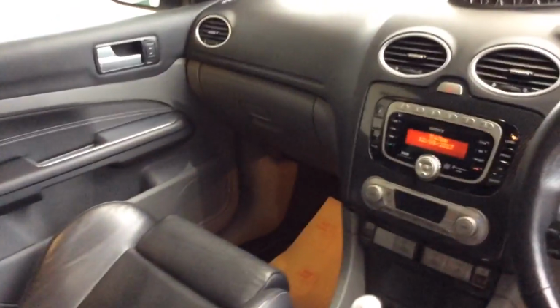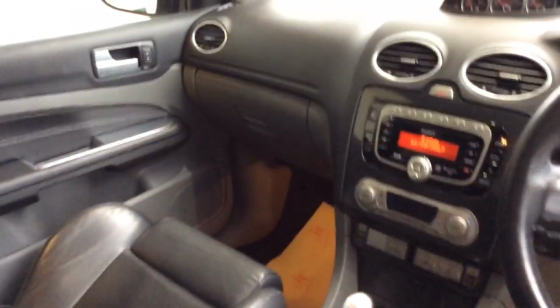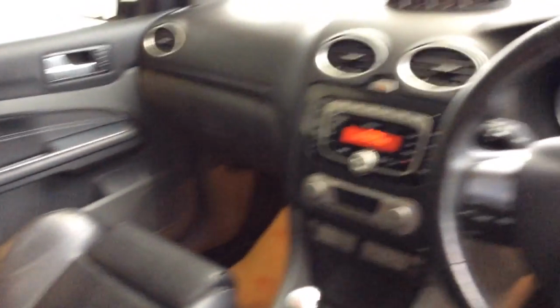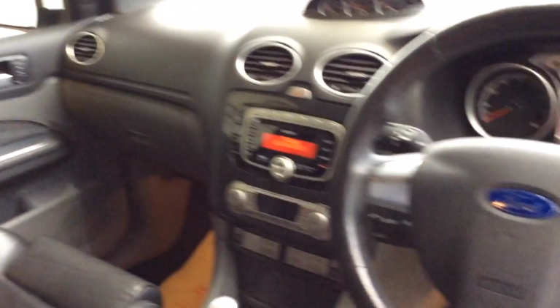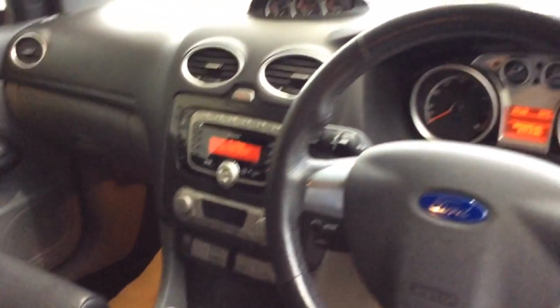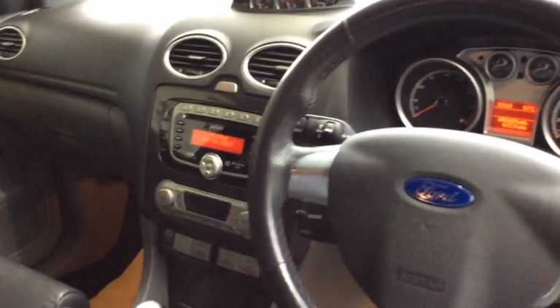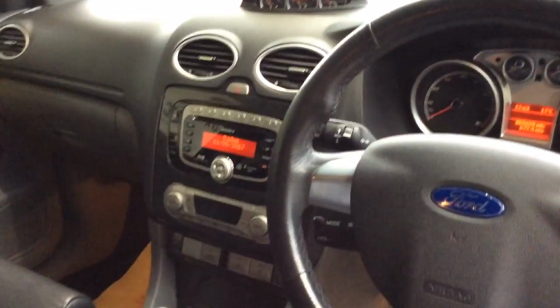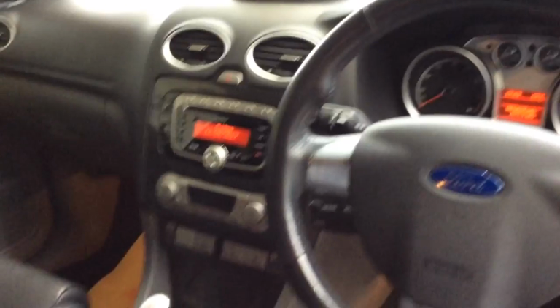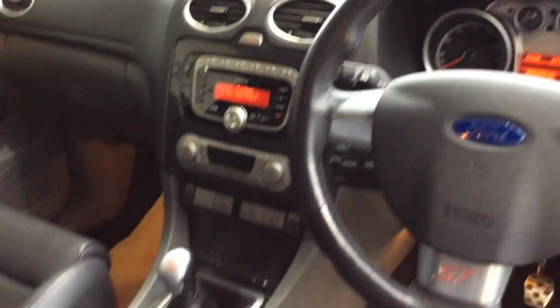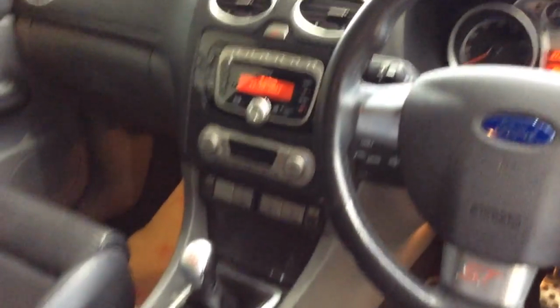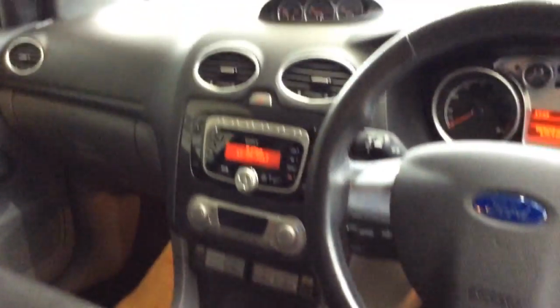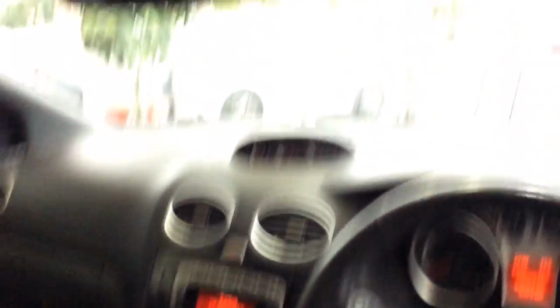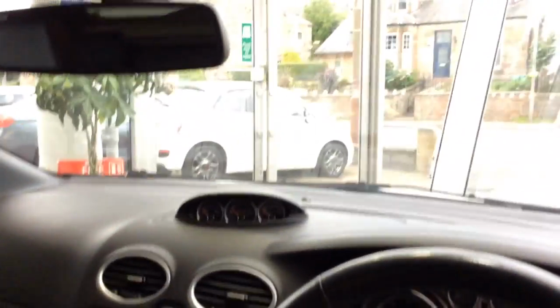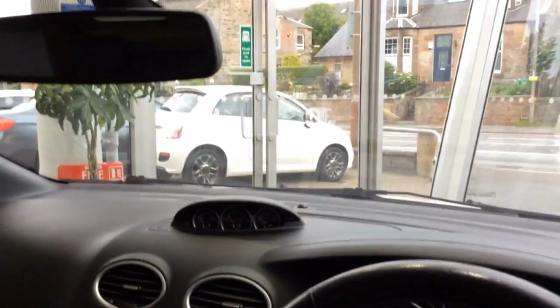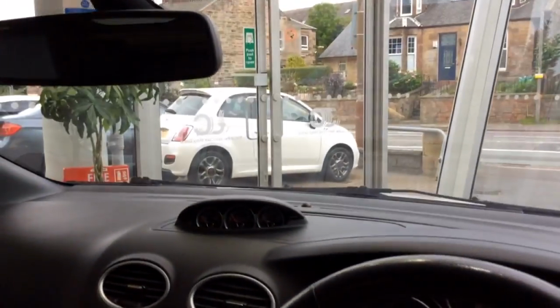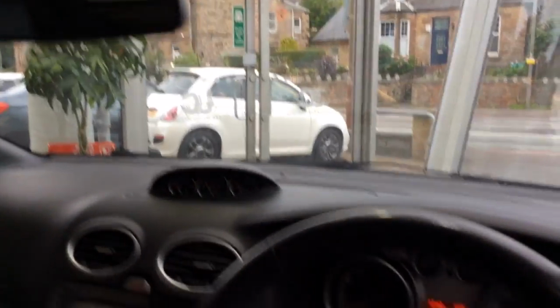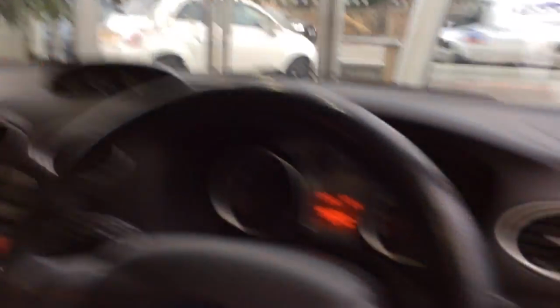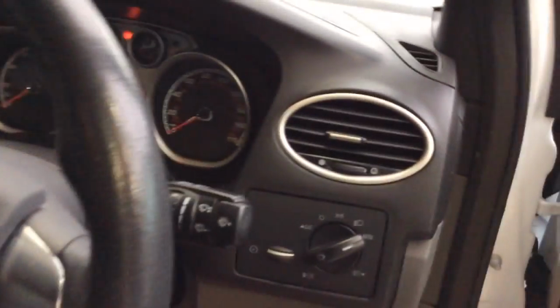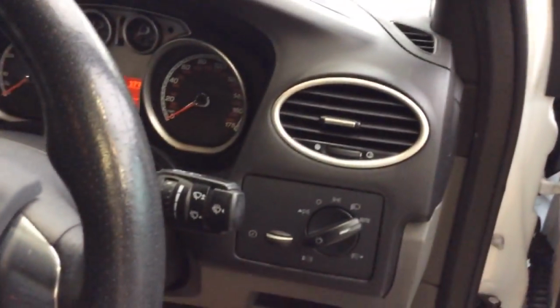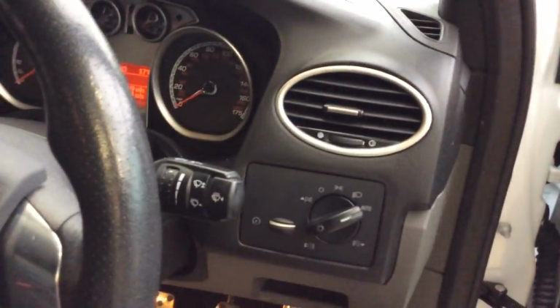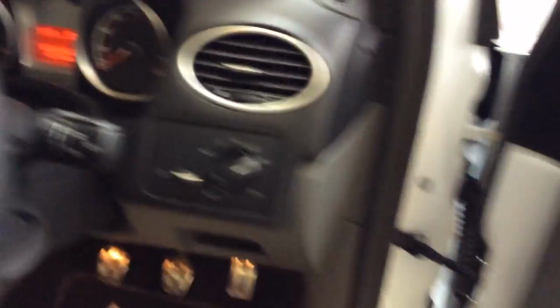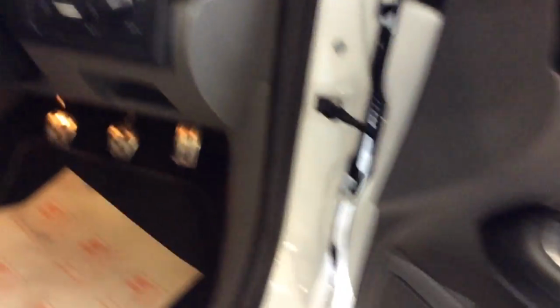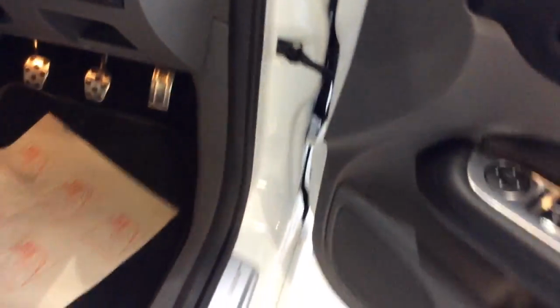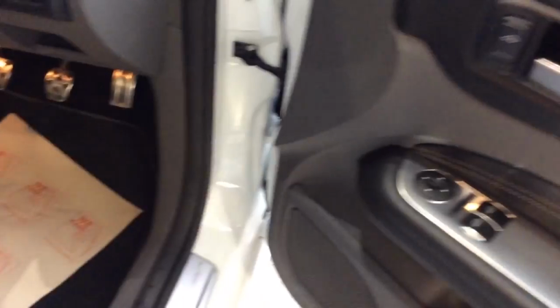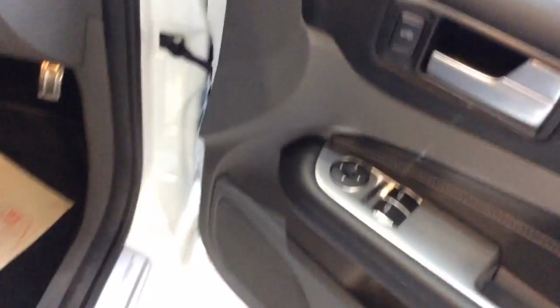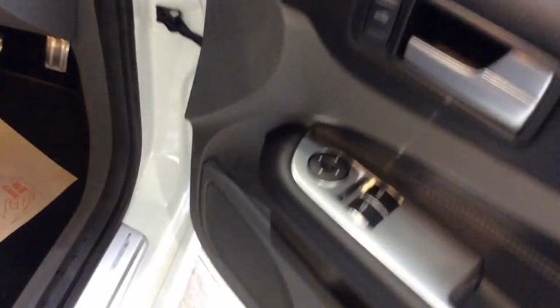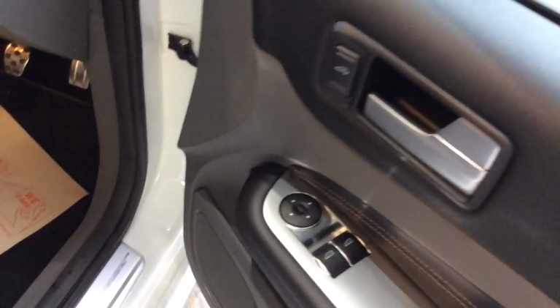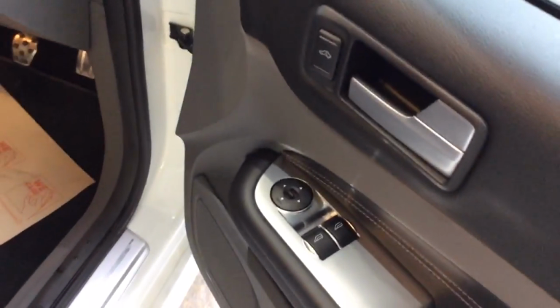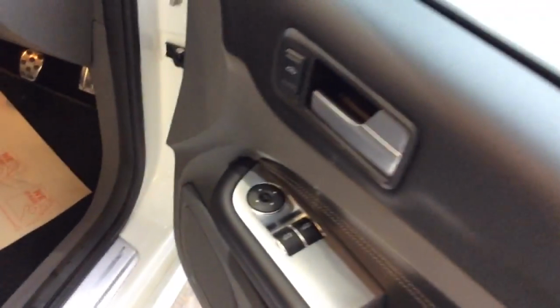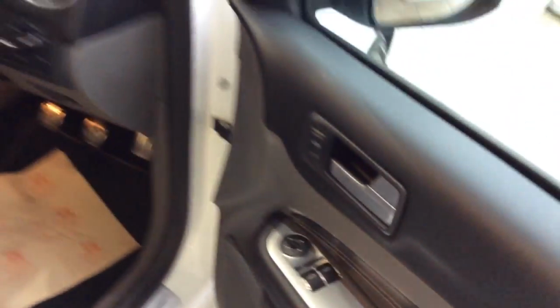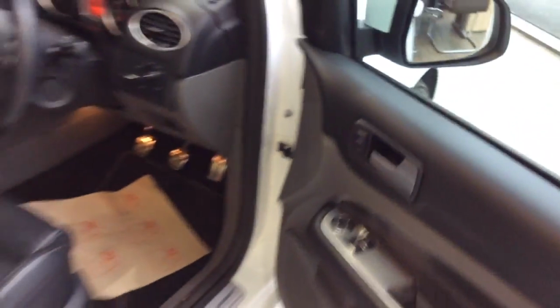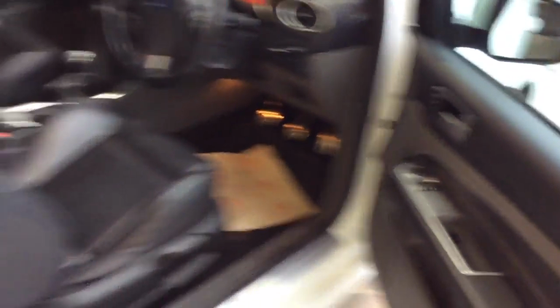You've got Bluetooth, a heated windscreen, automatic Xenon headlights, electric door mirrors, and front electric windows.